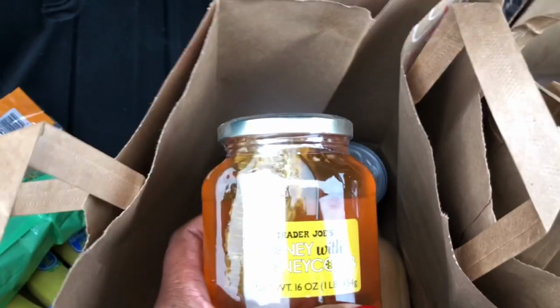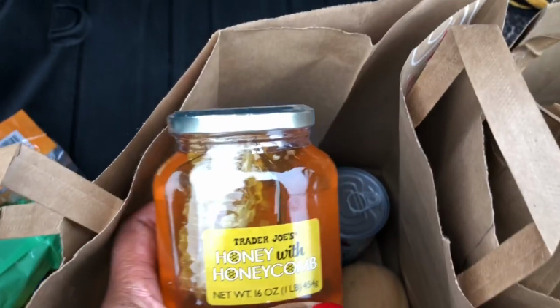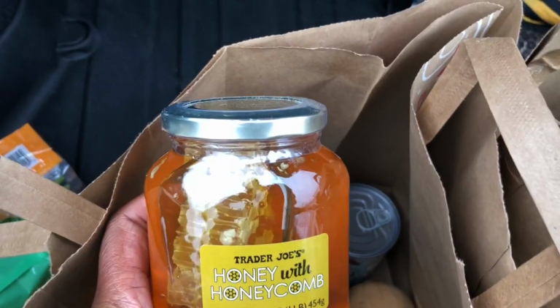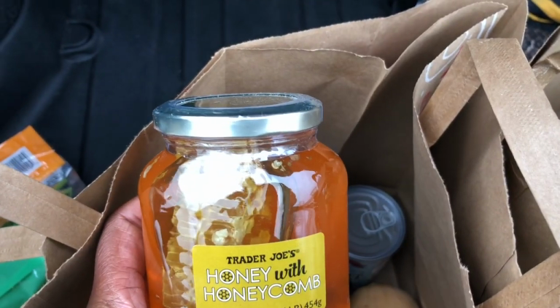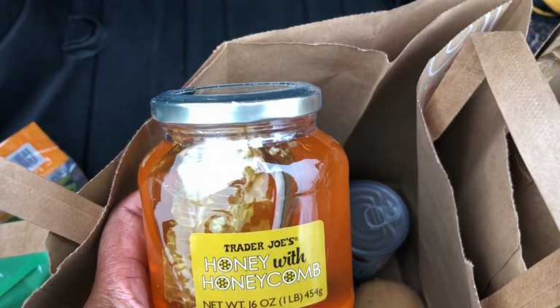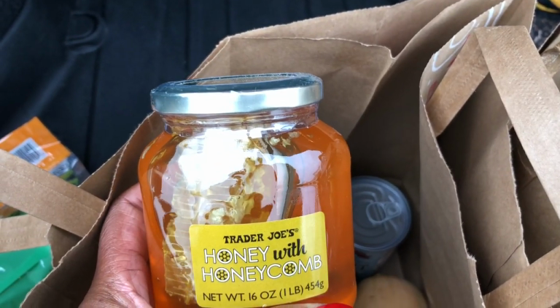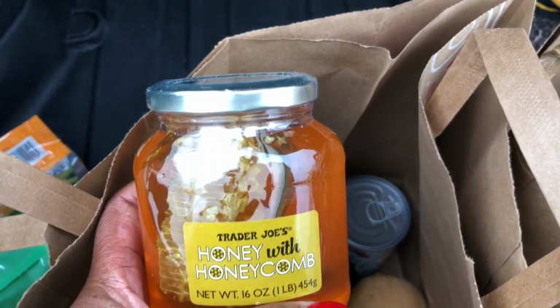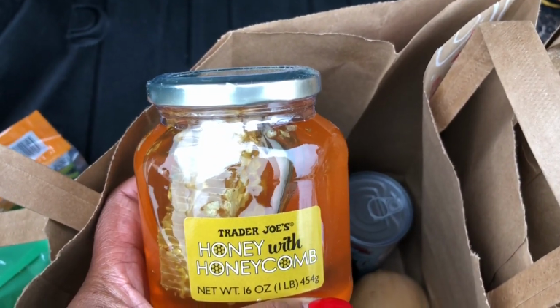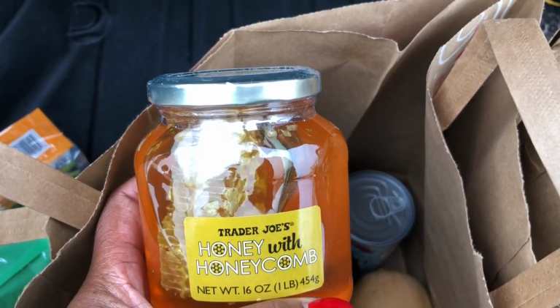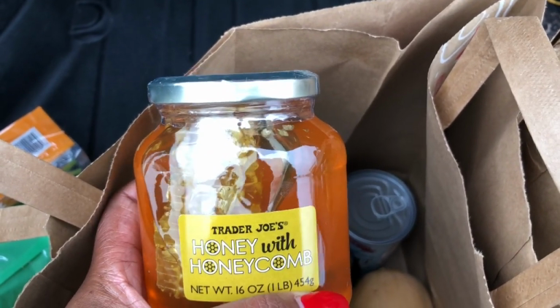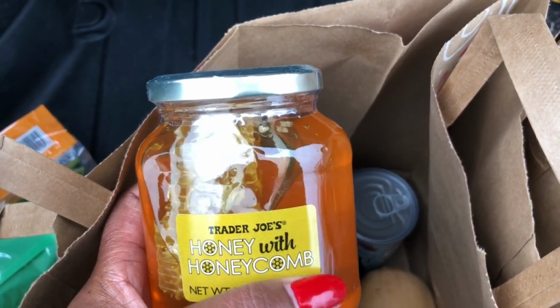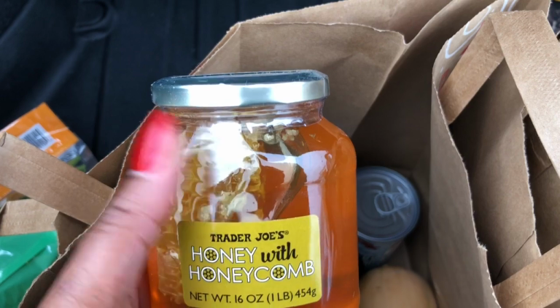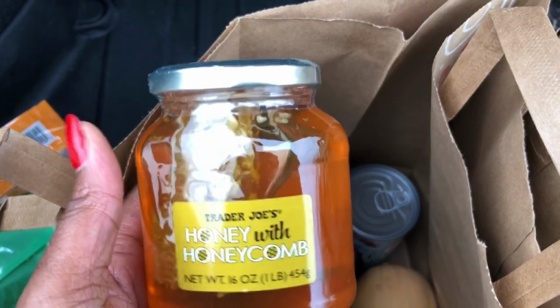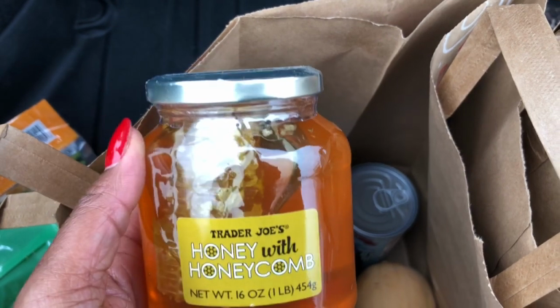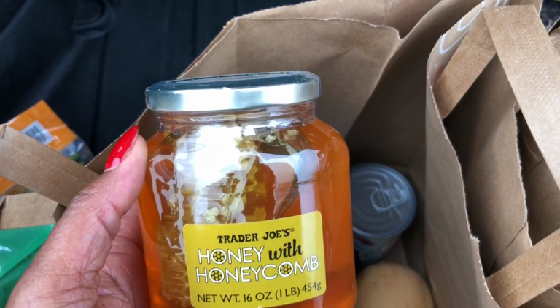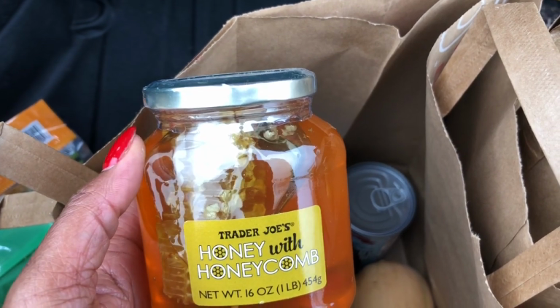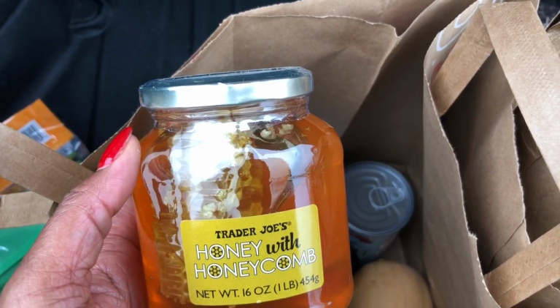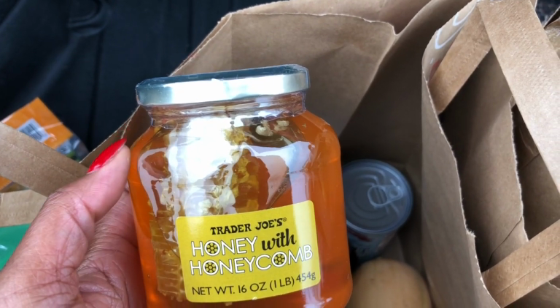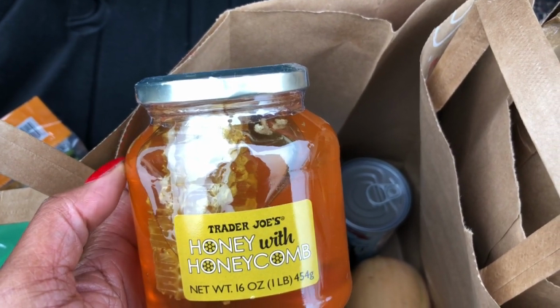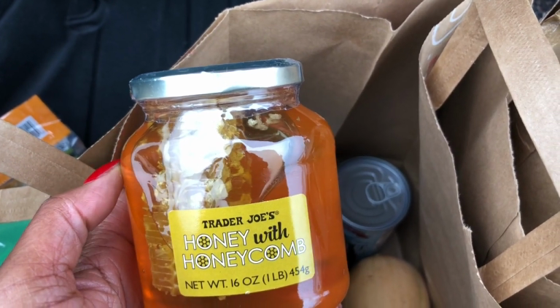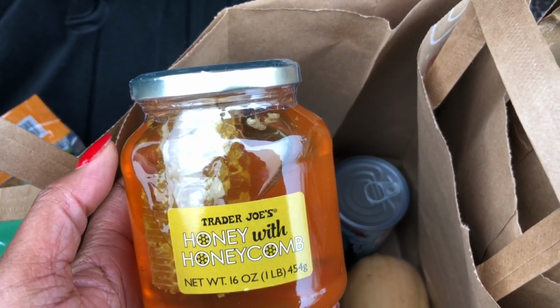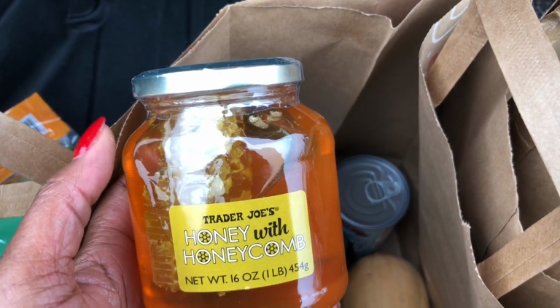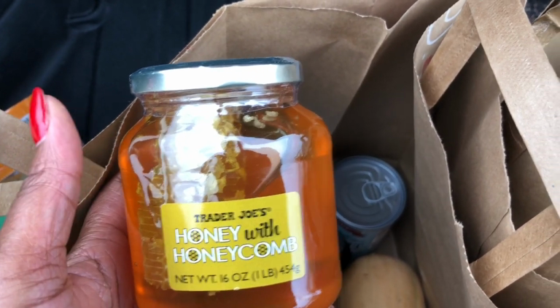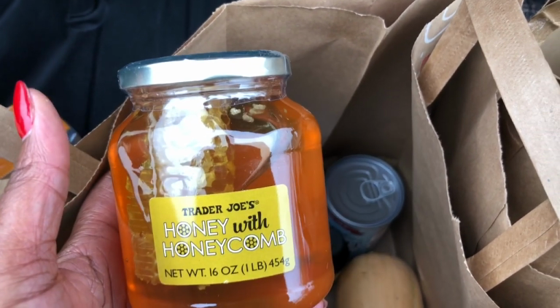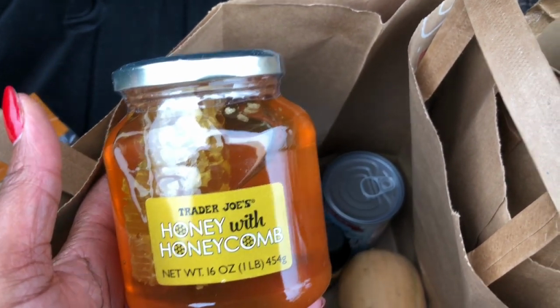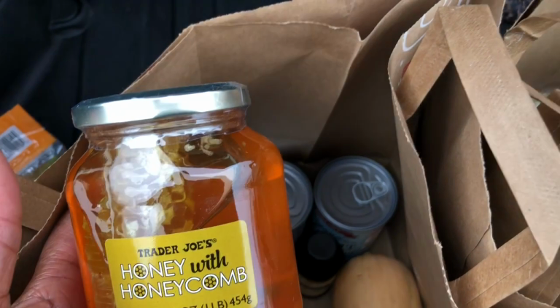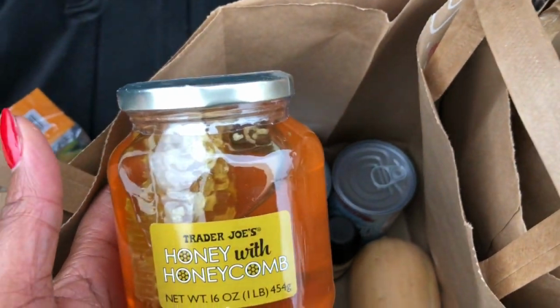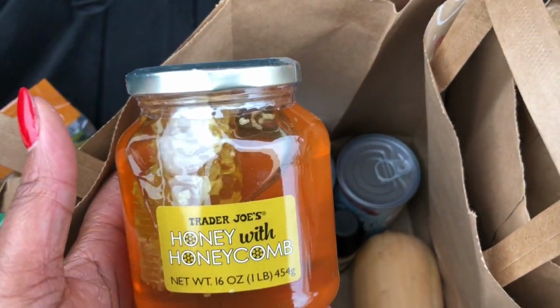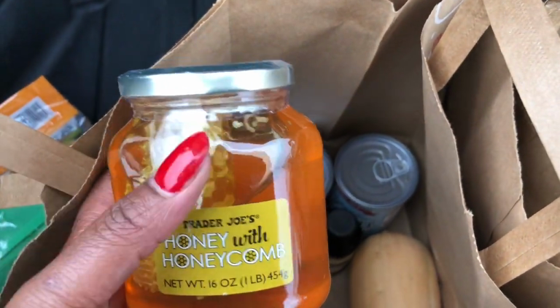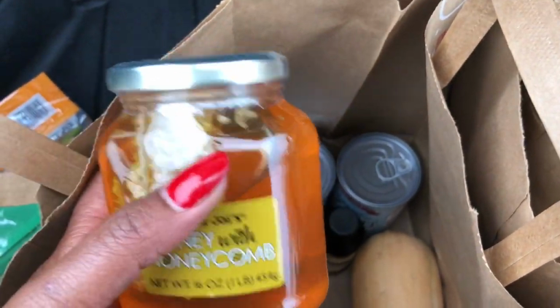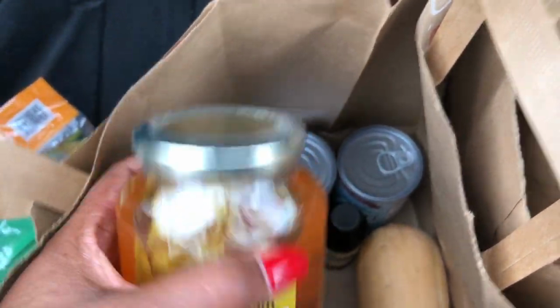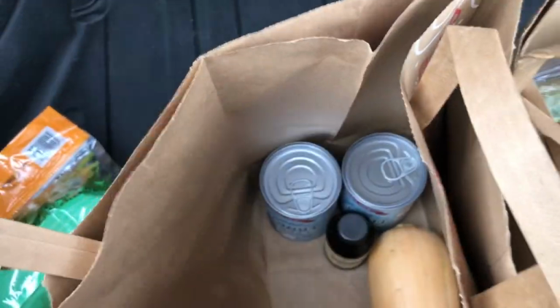I got some regular honey with the honeycomb in it and normally I don't buy this kind of honey. What I typically do is buy local honey from a farmer, but I'm in a jam so I needed to get this.